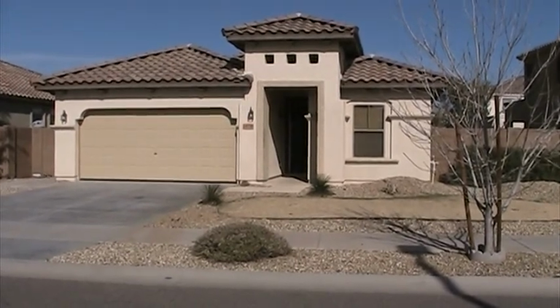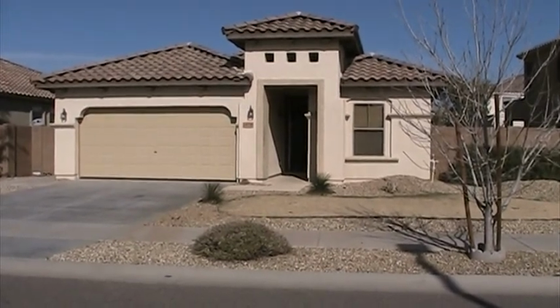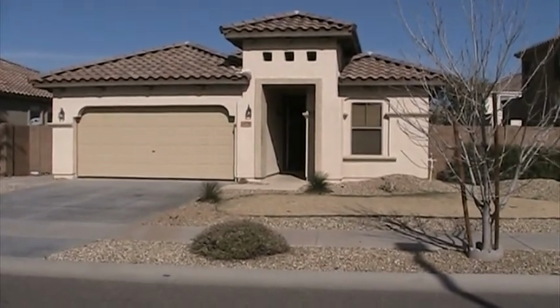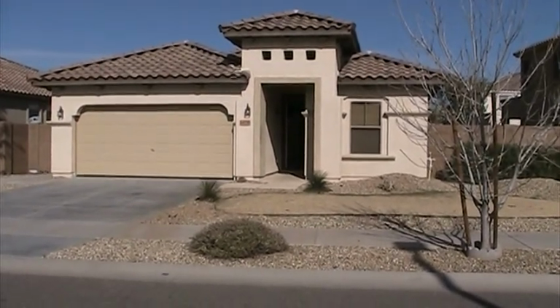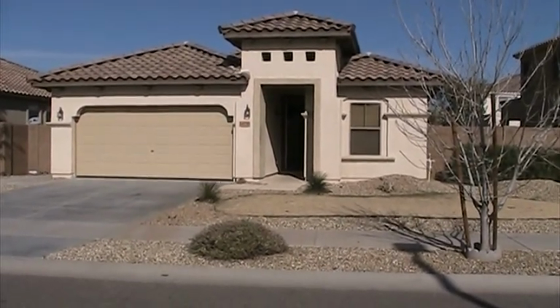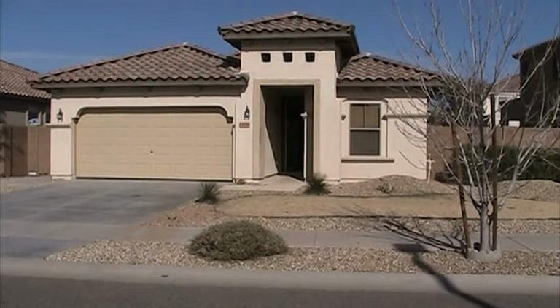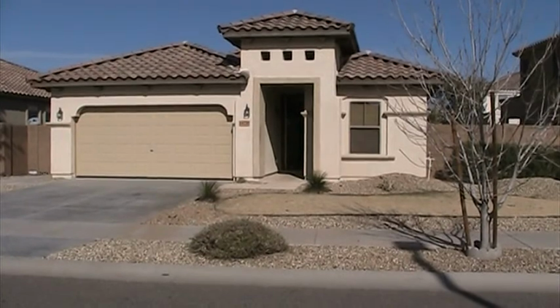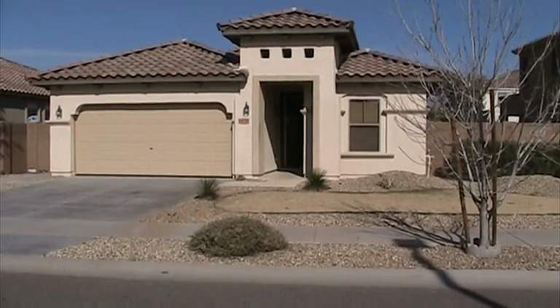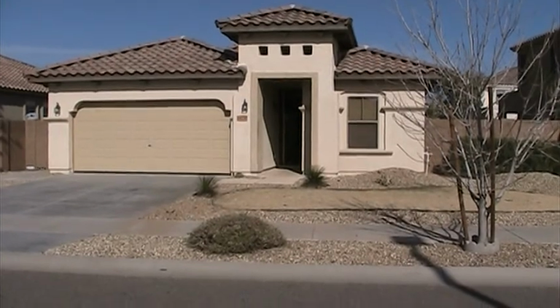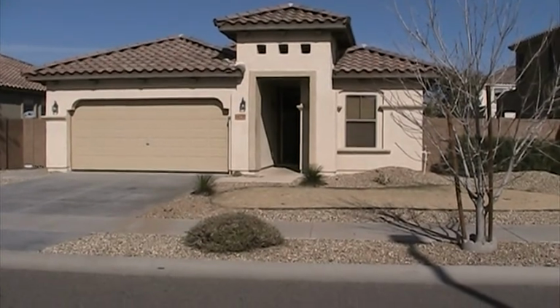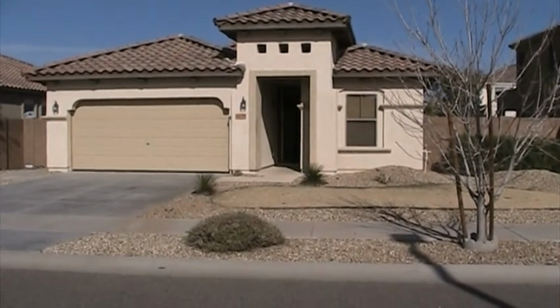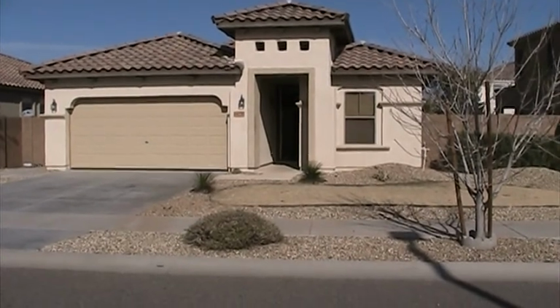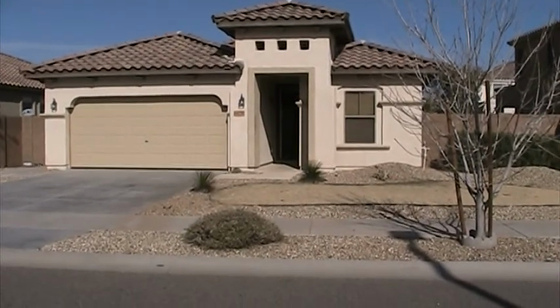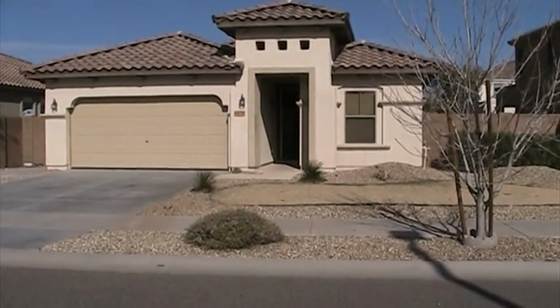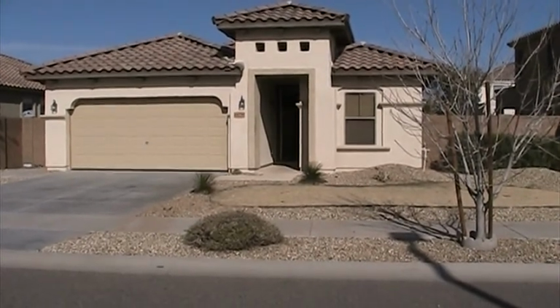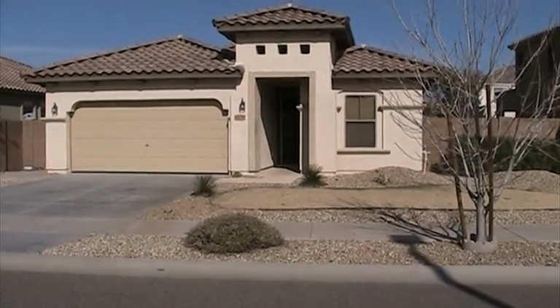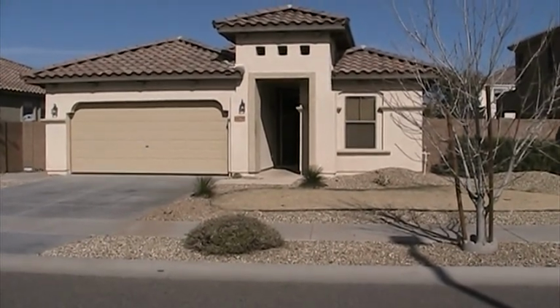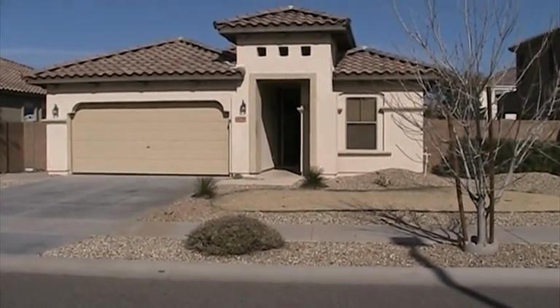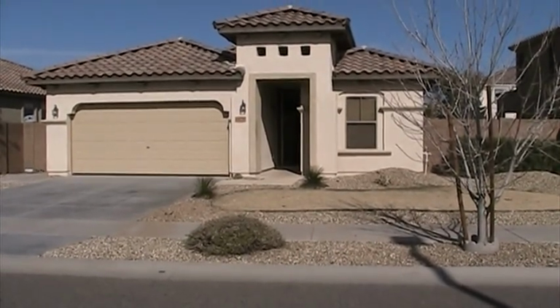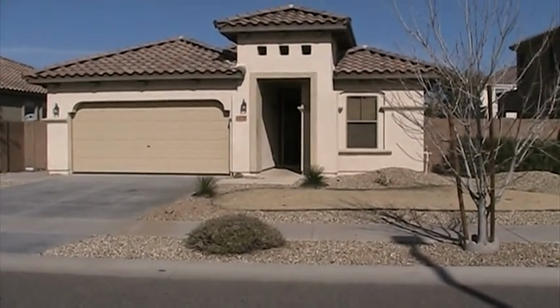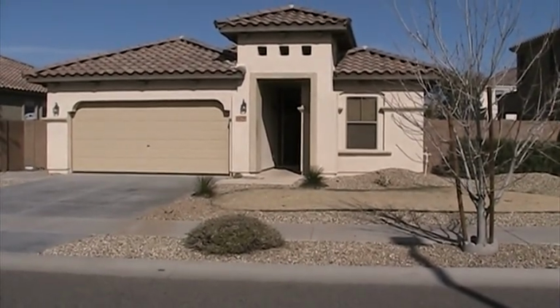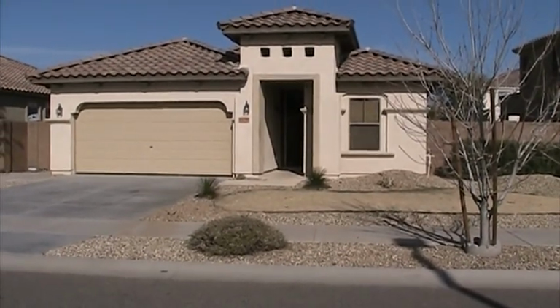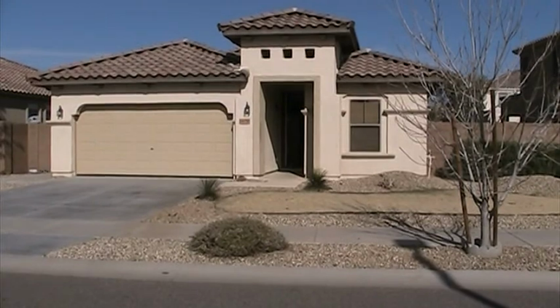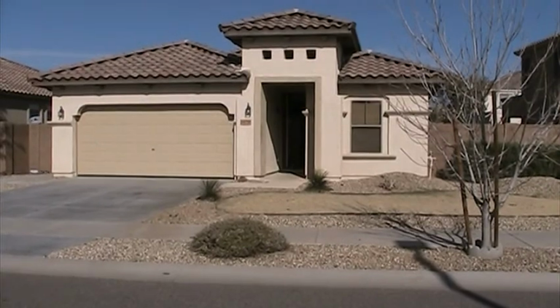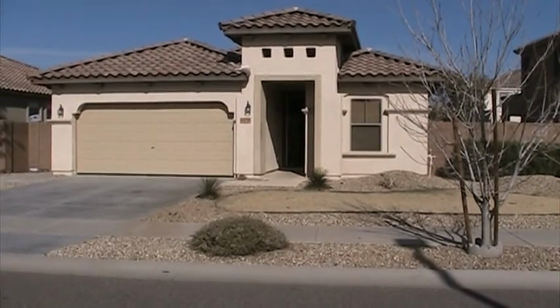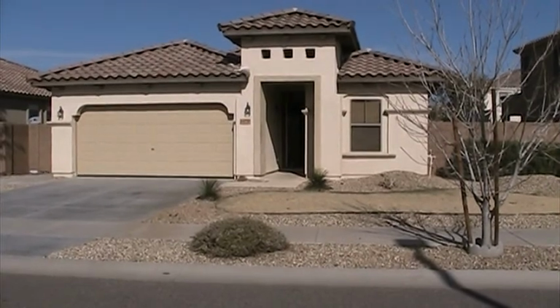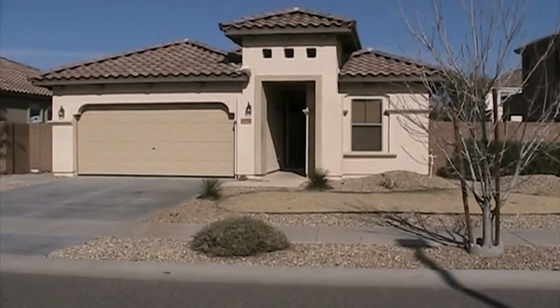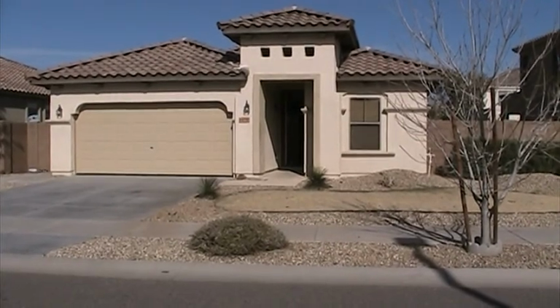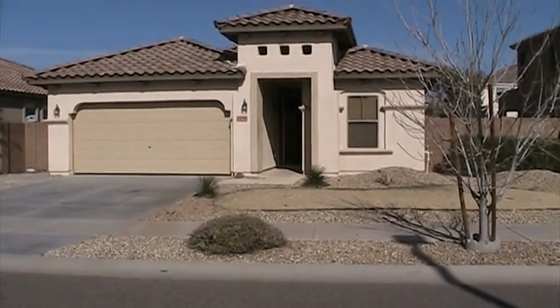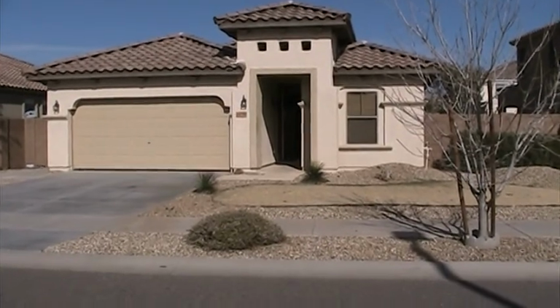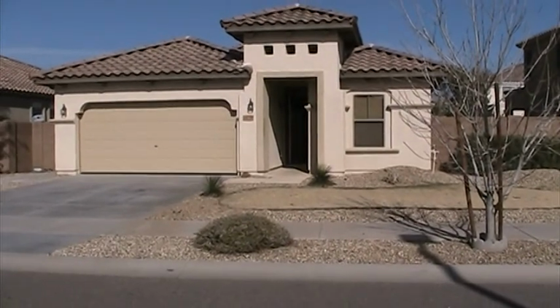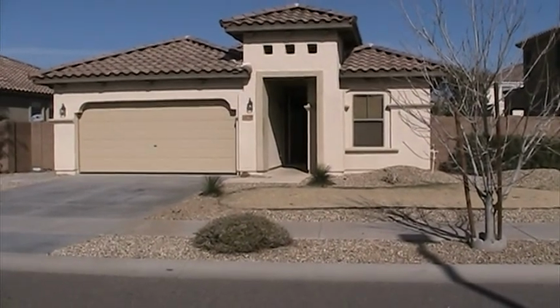We're at 14230 West Calivar Street in Surprise, Arizona. Four bedroom, three bathroom home for lease.